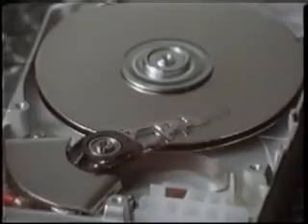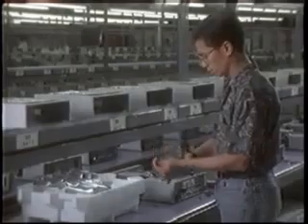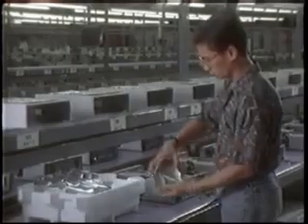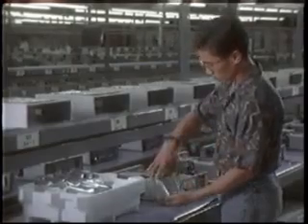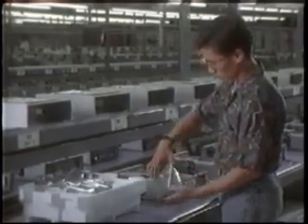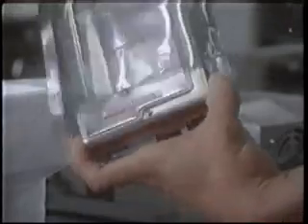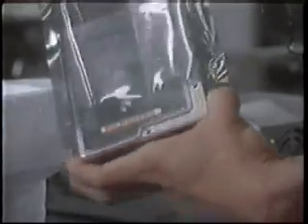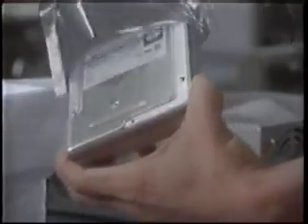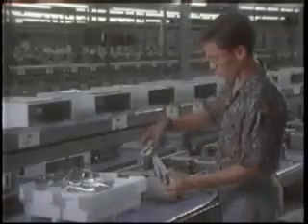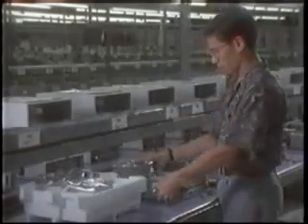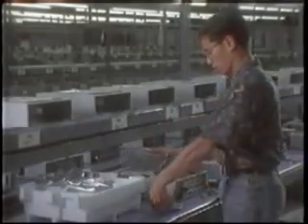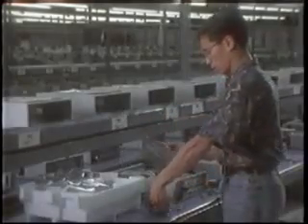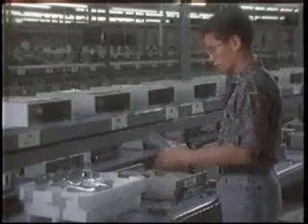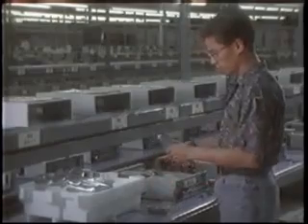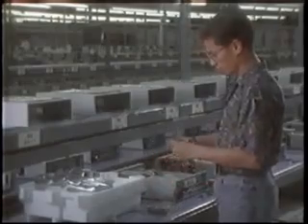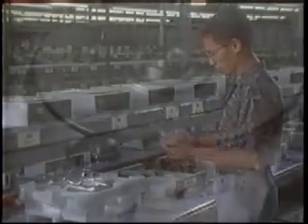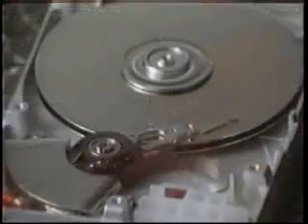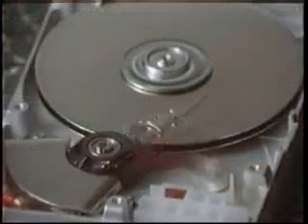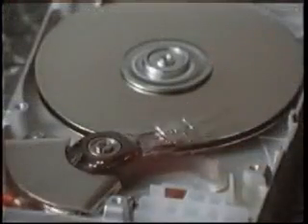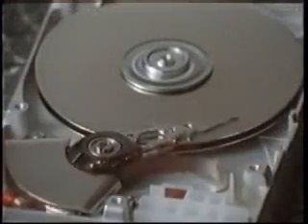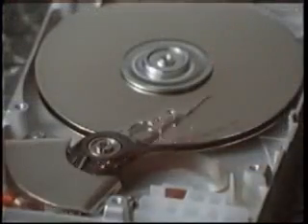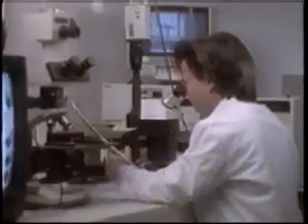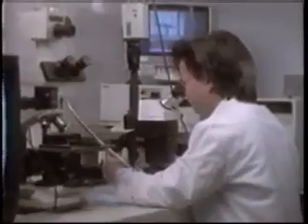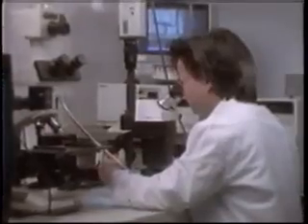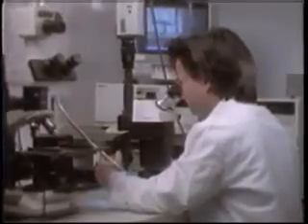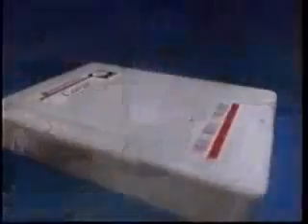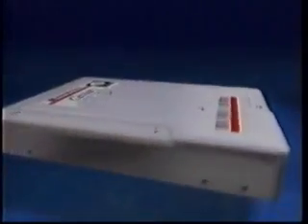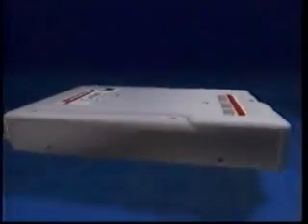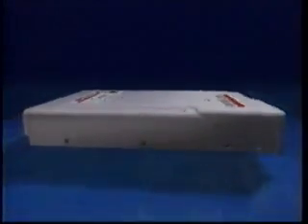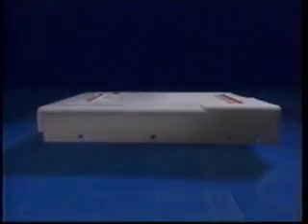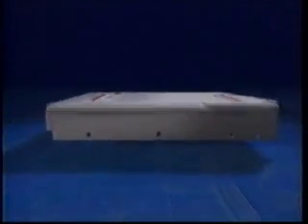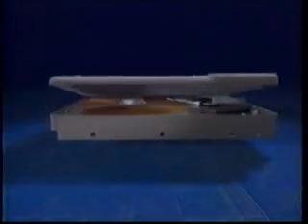All hard drives are fragile precision products that should be handled with special care at all times. A drive is an intricate device built to extremely close tolerances, controlled by sensitive microelectronics.